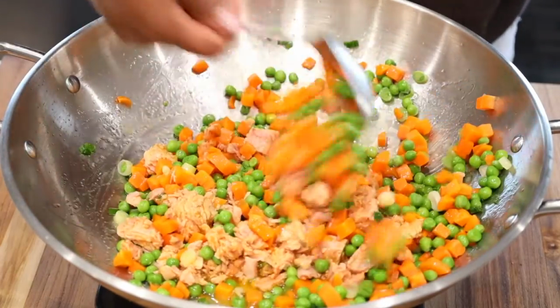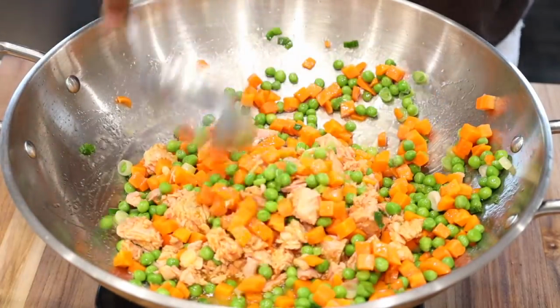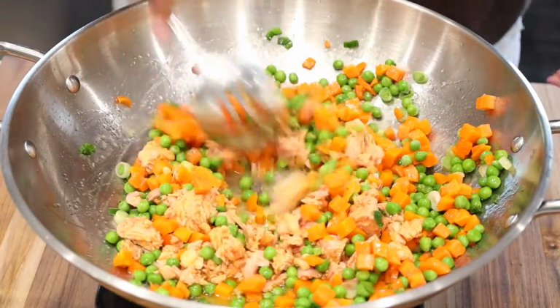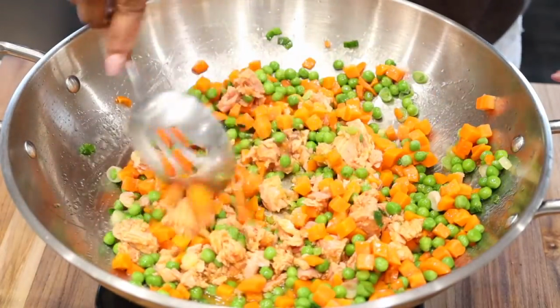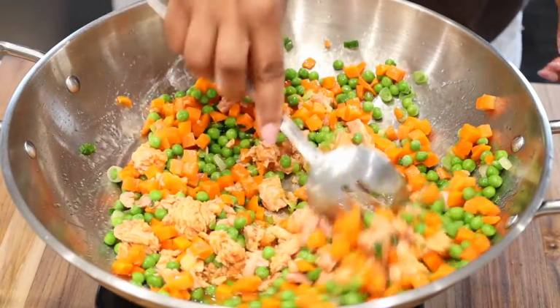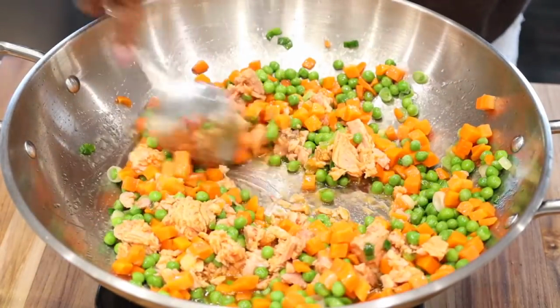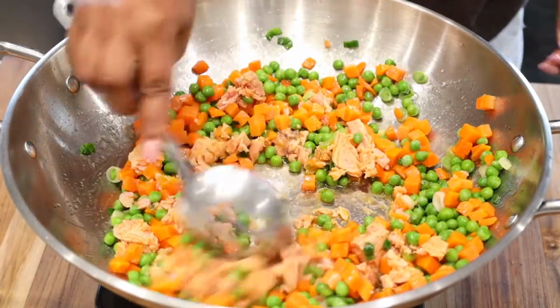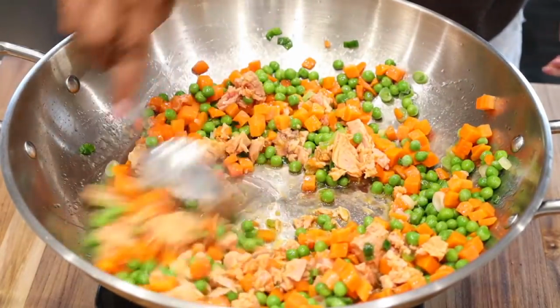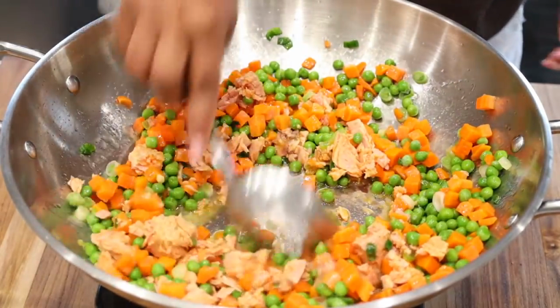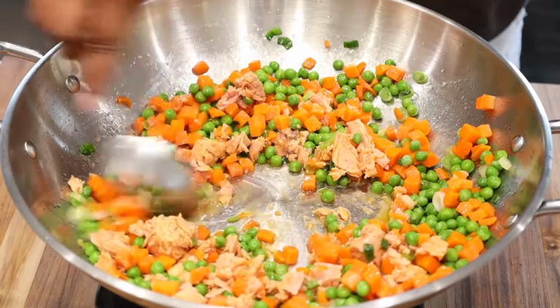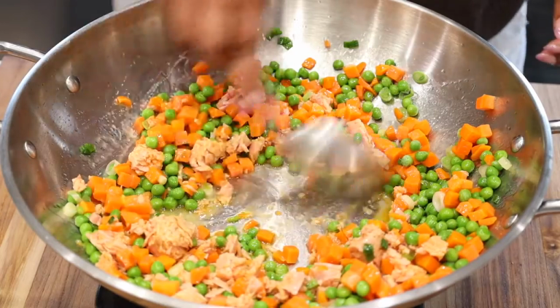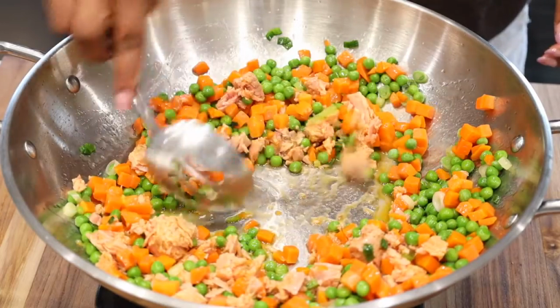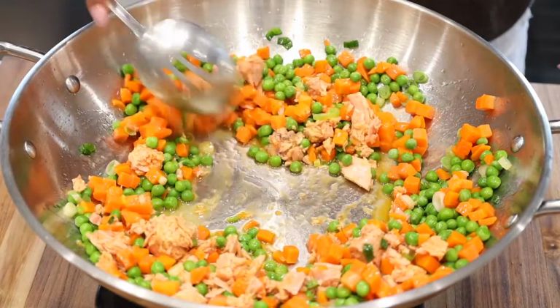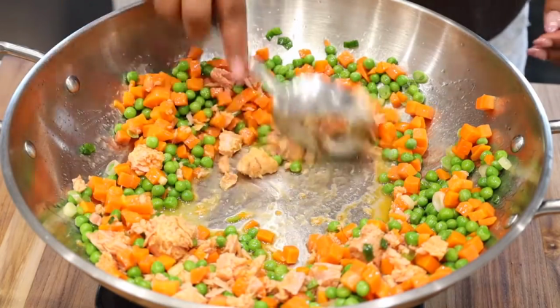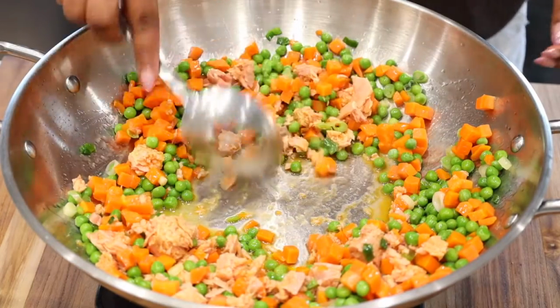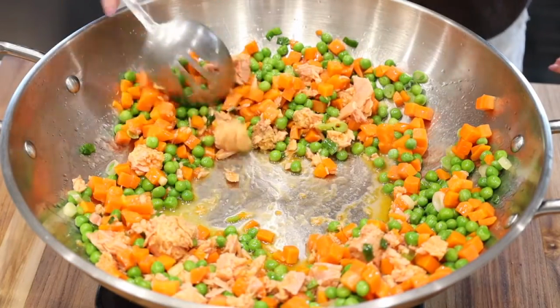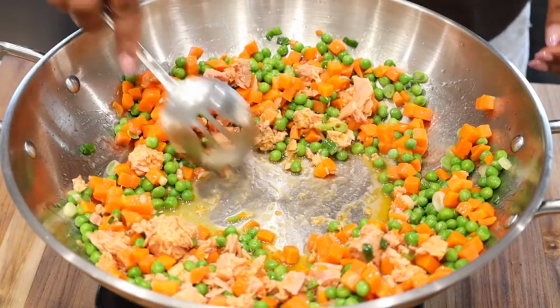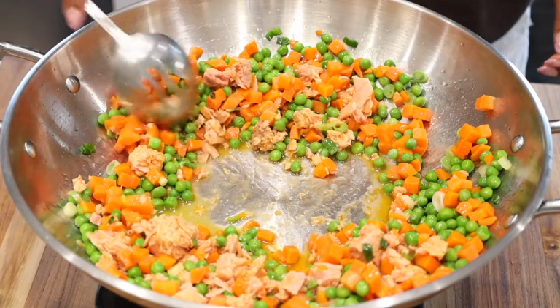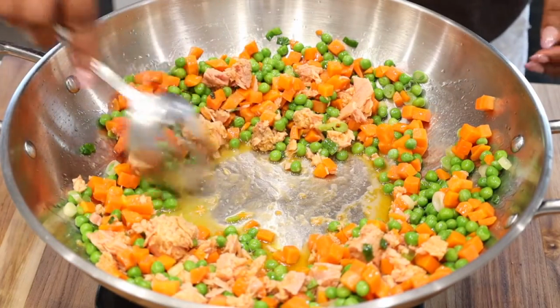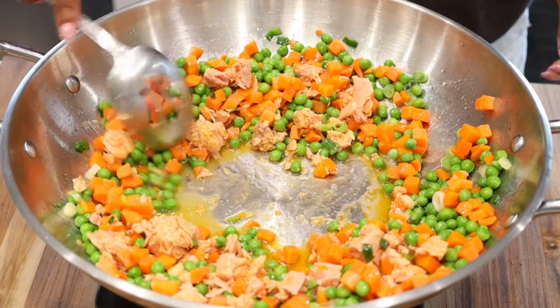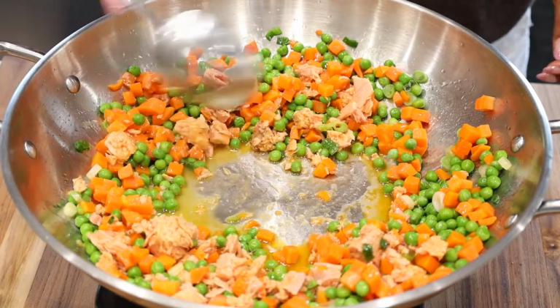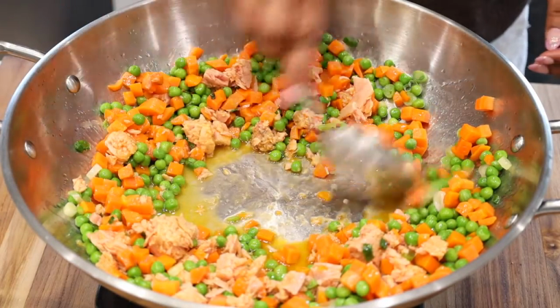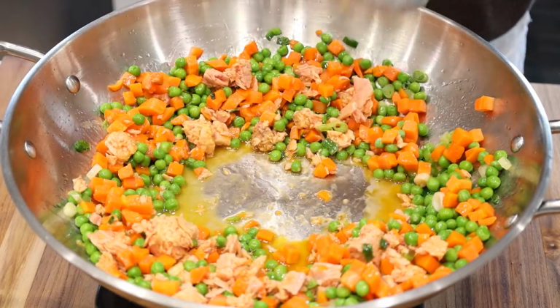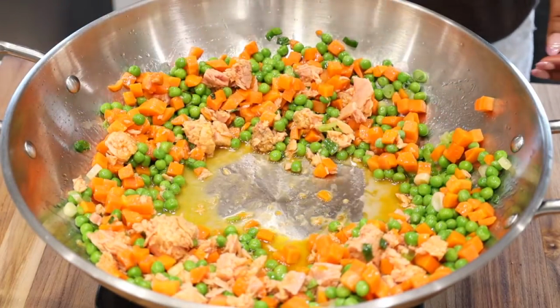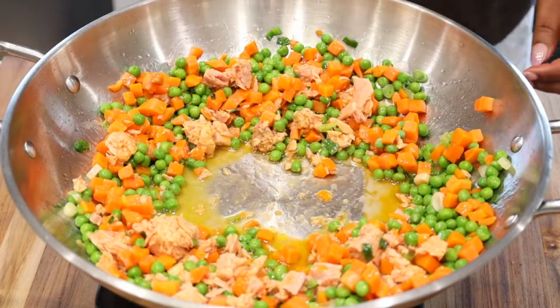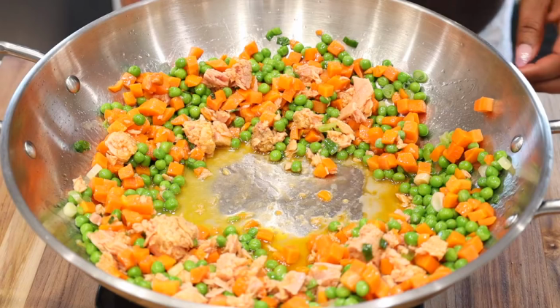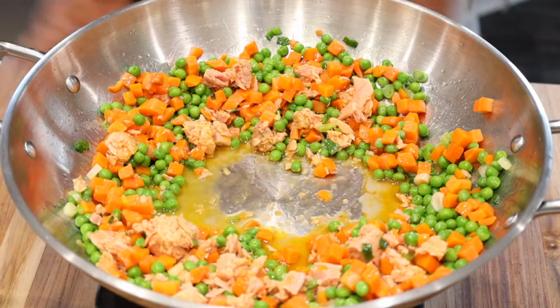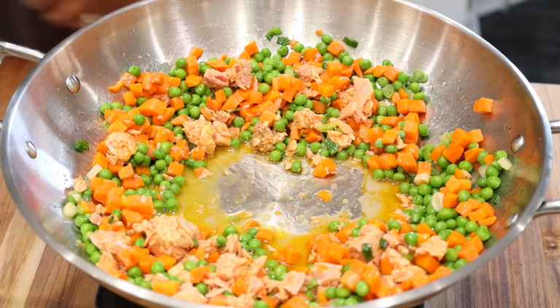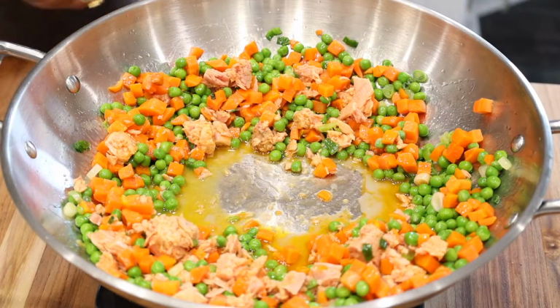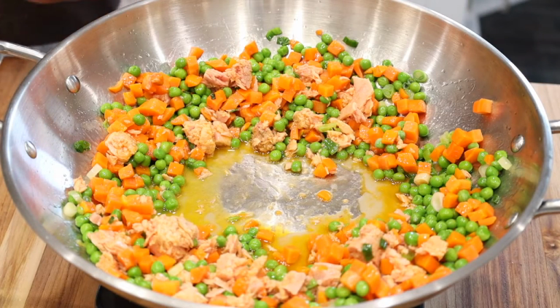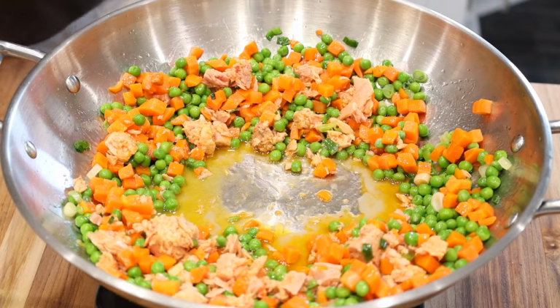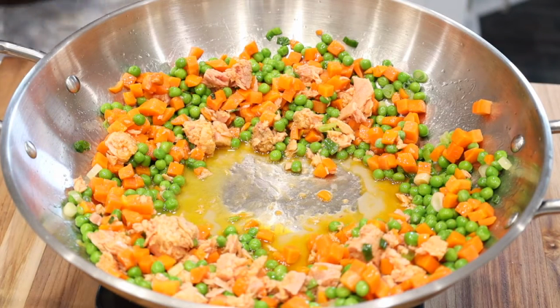After the time is up, go ahead and spread it out to create space to add your canned tuna. Gently mix well, but be sure not to break the tuna.